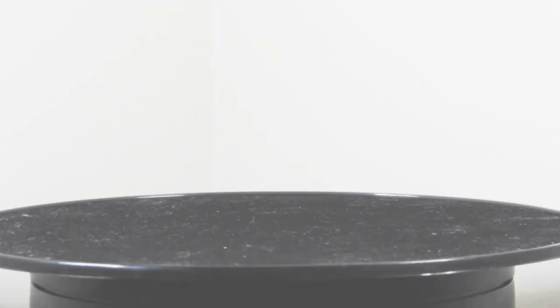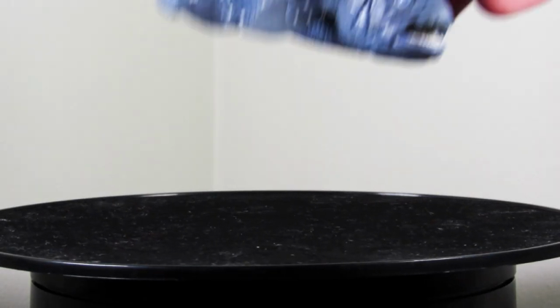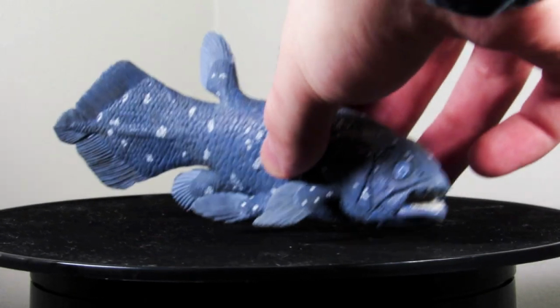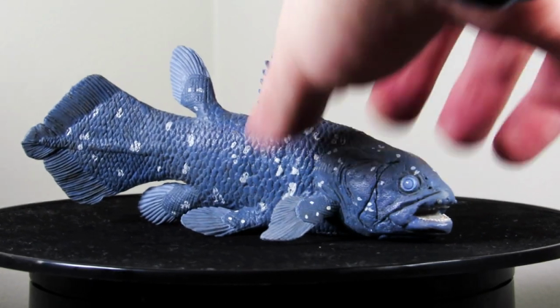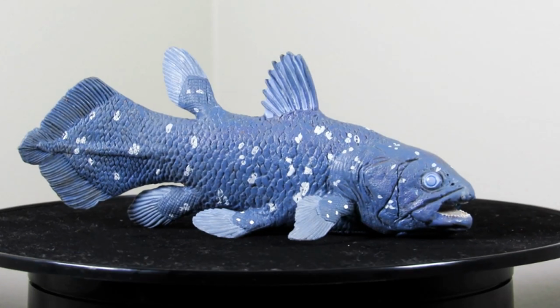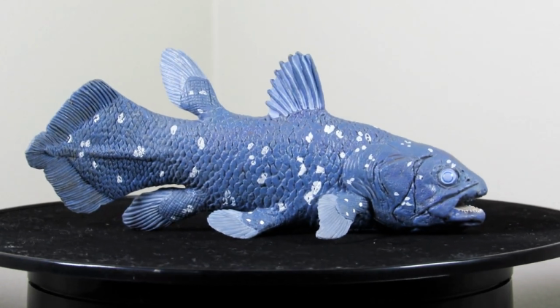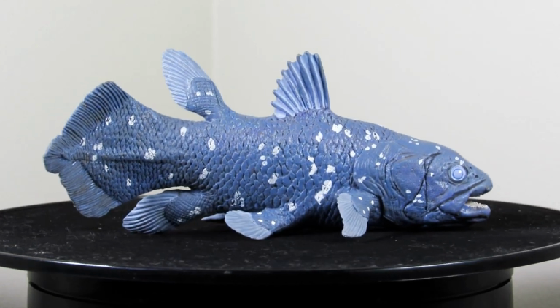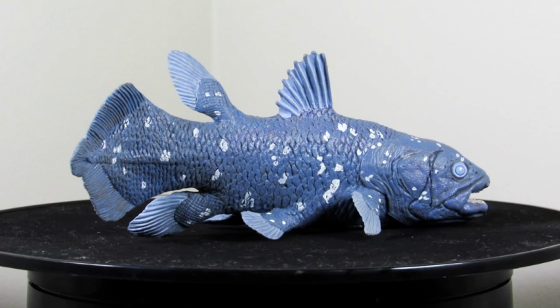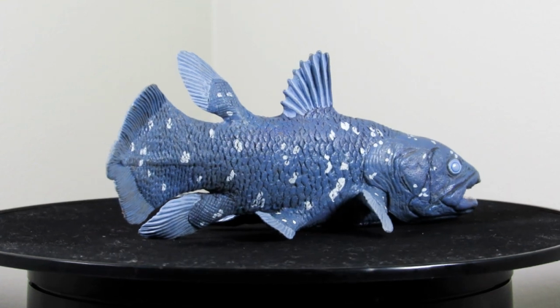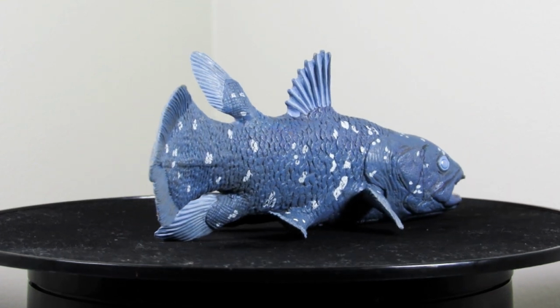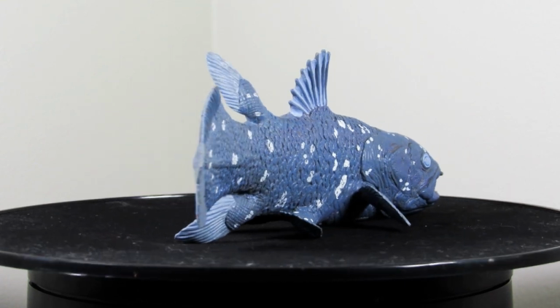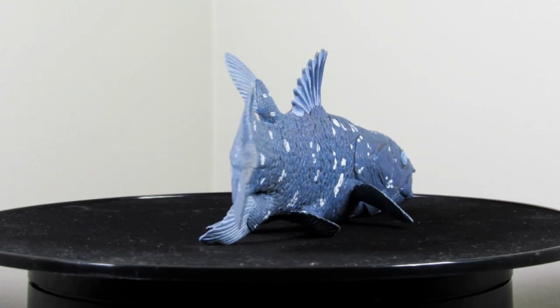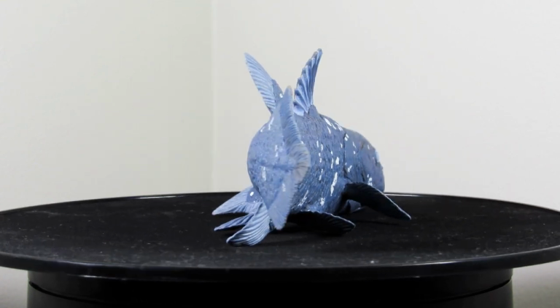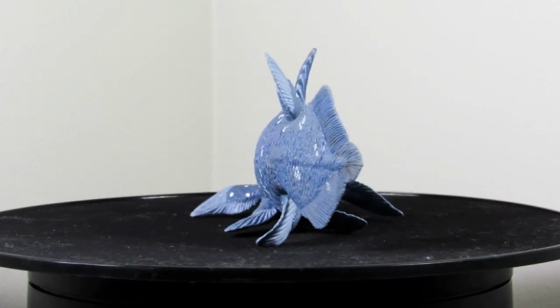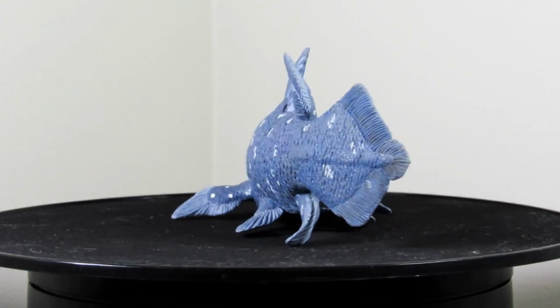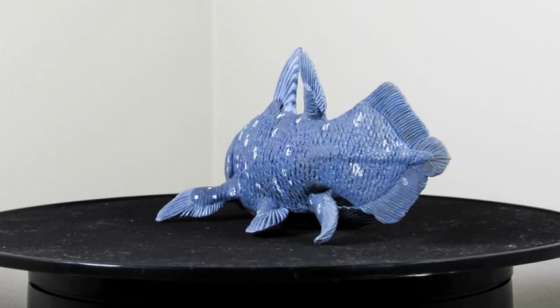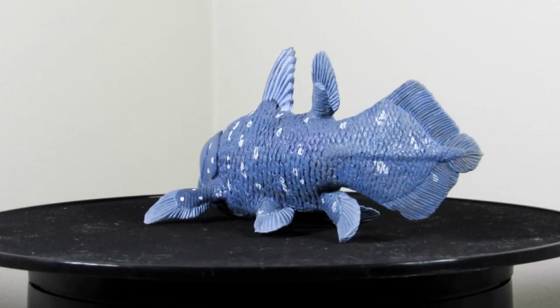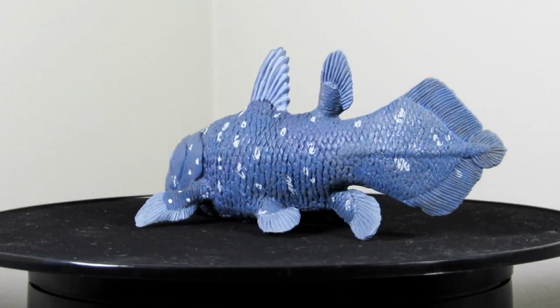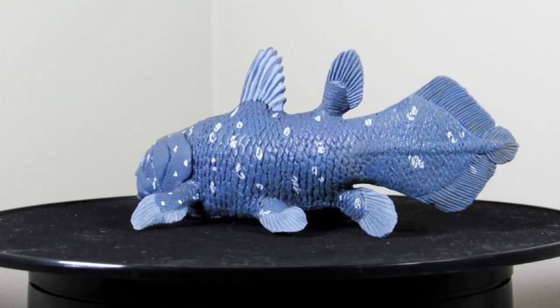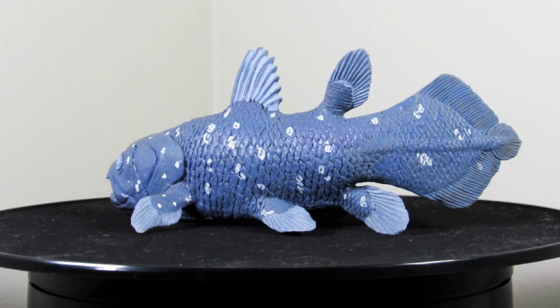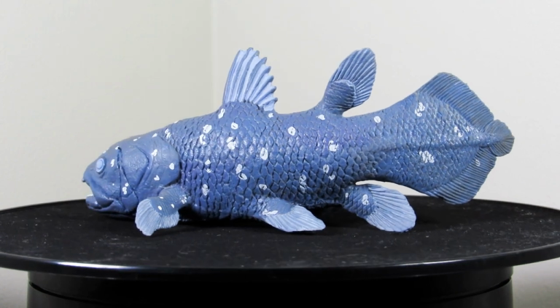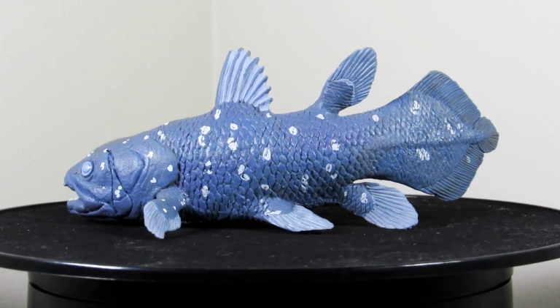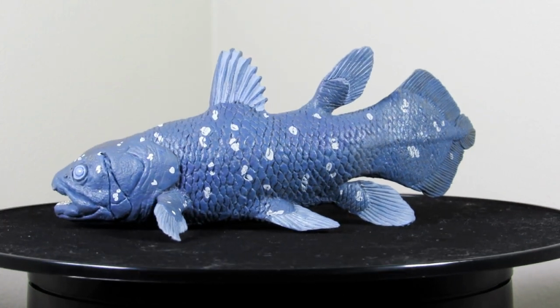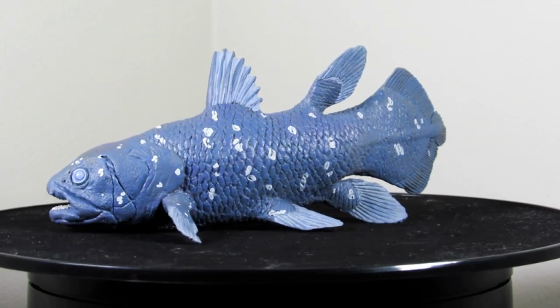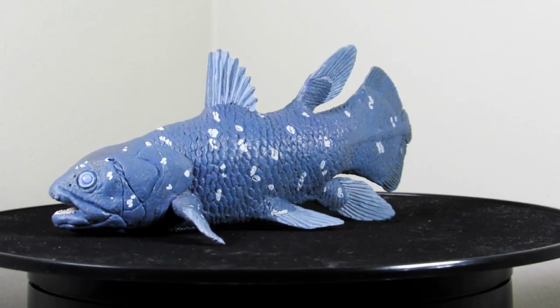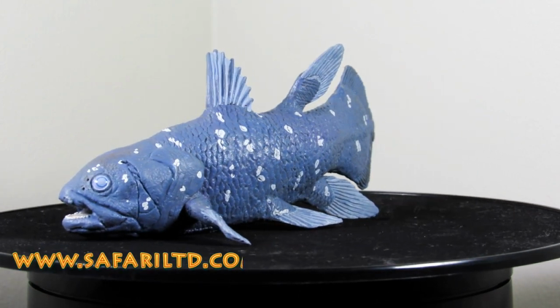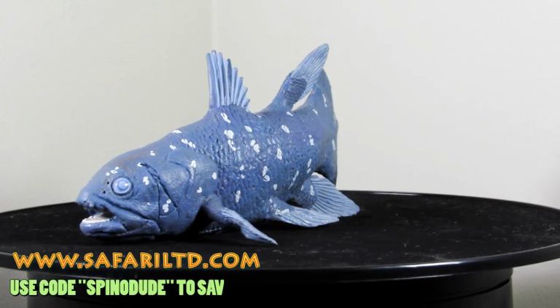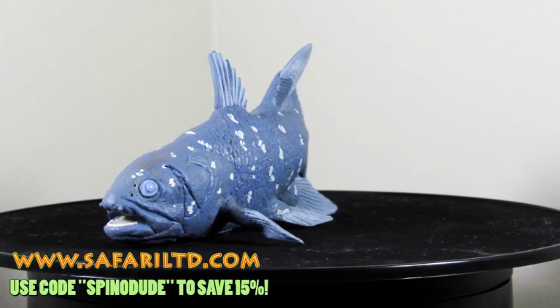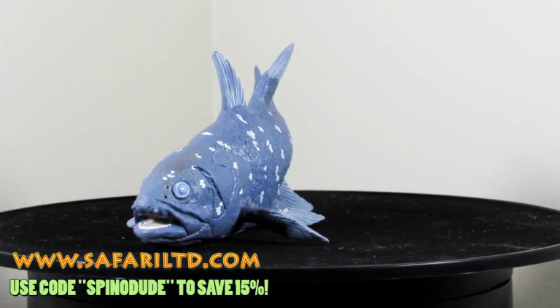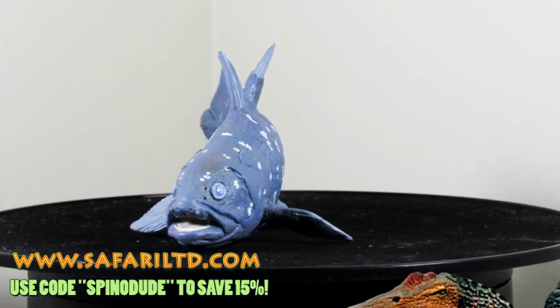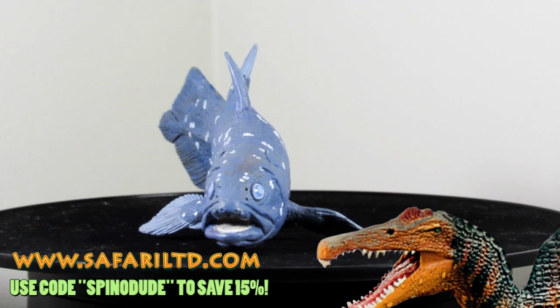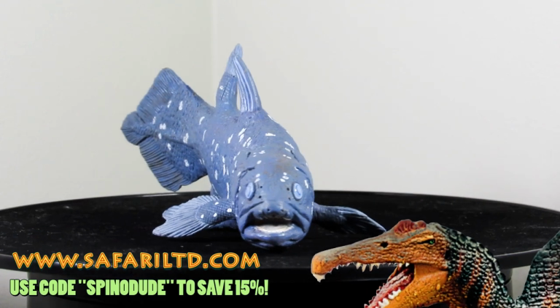Greetings, hello ladies and gentlemen, and welcome back to another video. Today we're going to be taking a look at the Safari LTD 2010 Coelacanth. As always, Safari was very kind to send this figure over to the channel, so a big thank you to them for sponsoring this video.